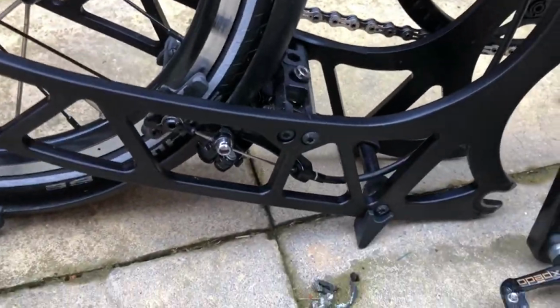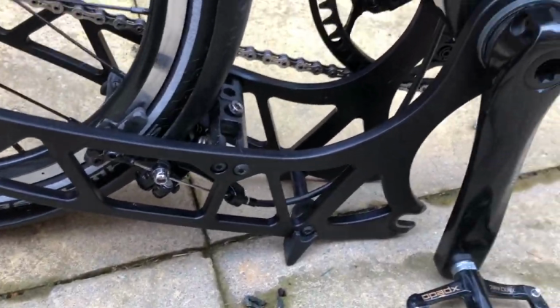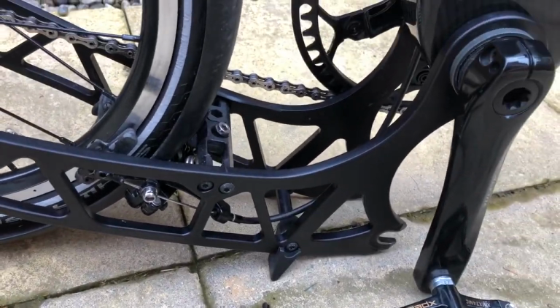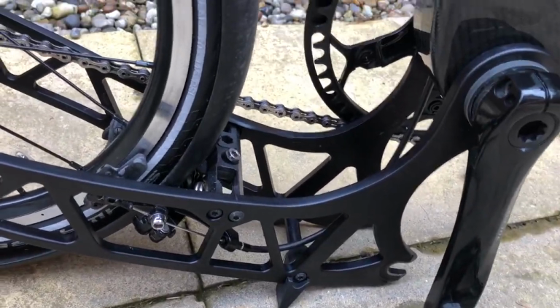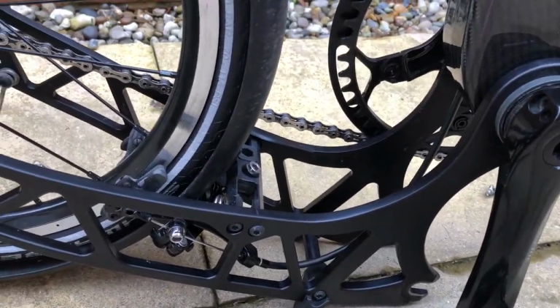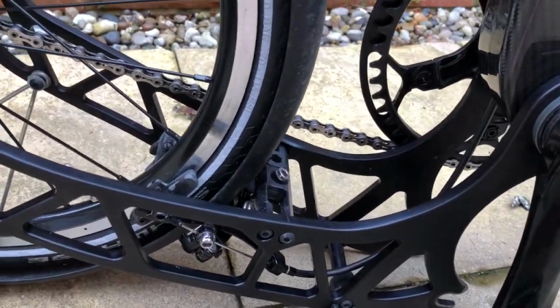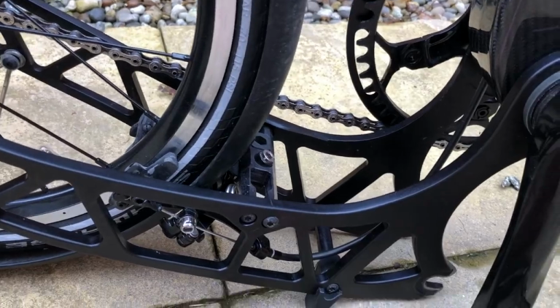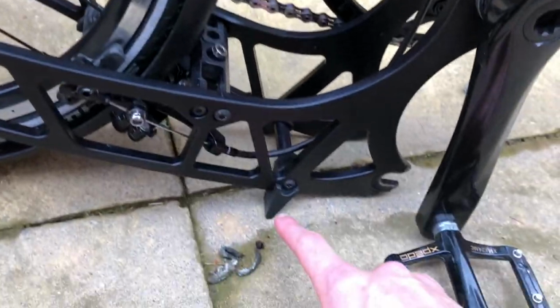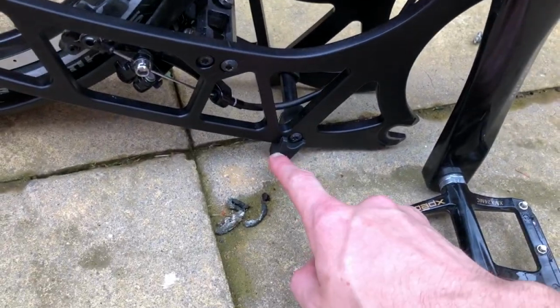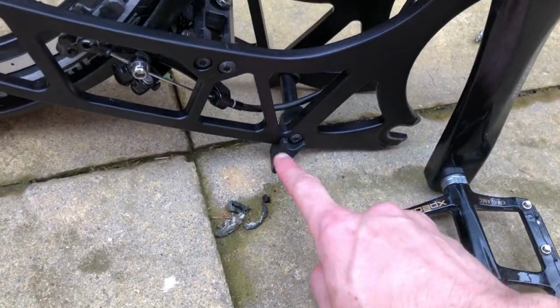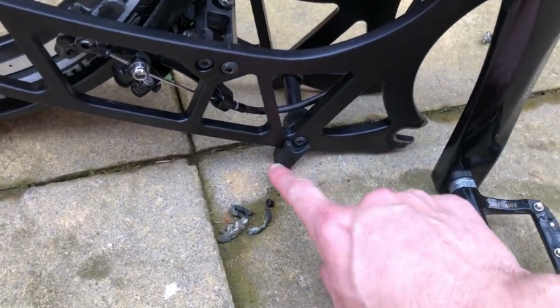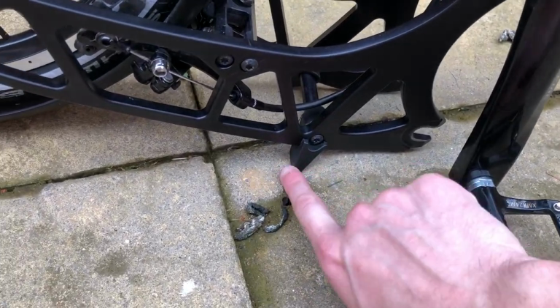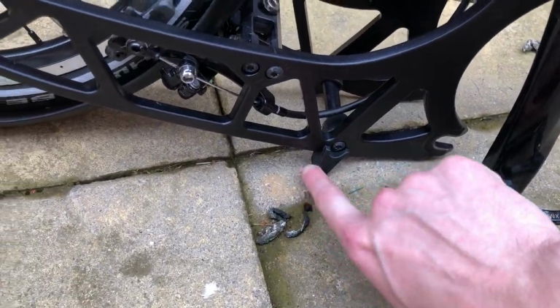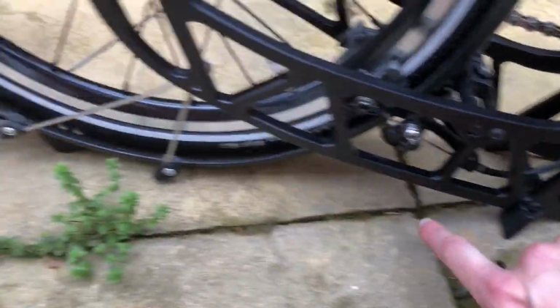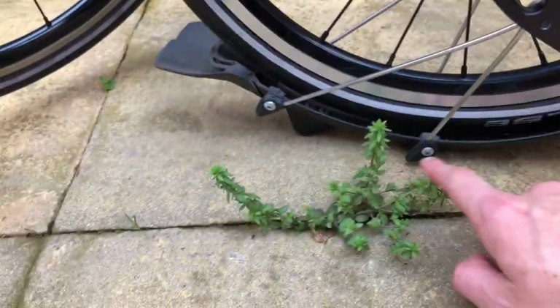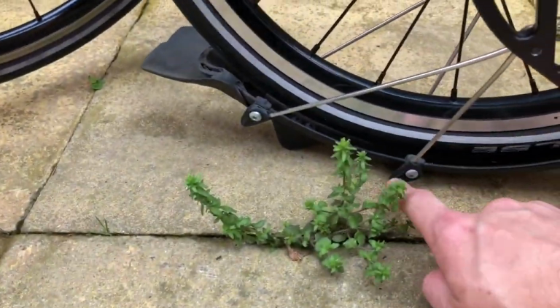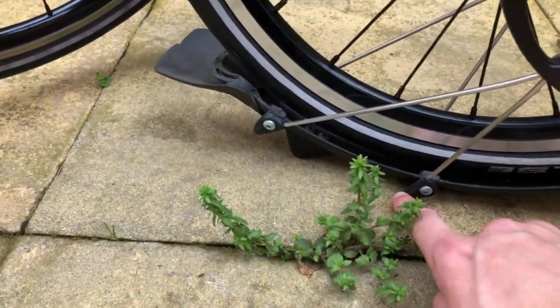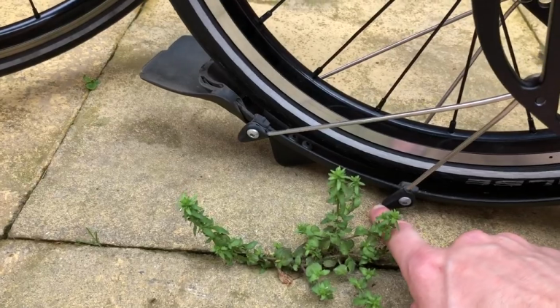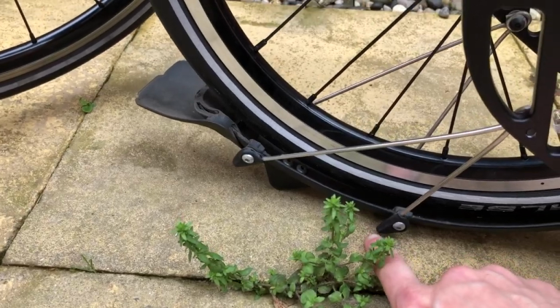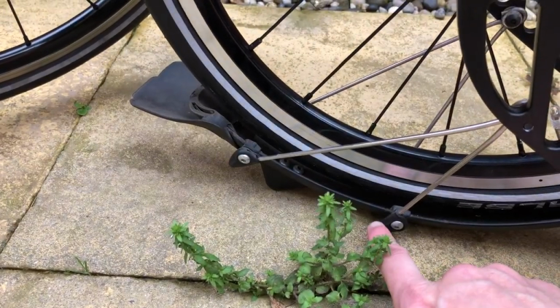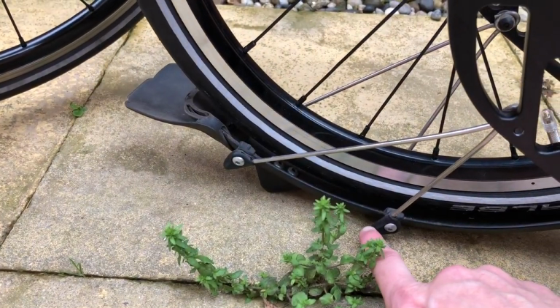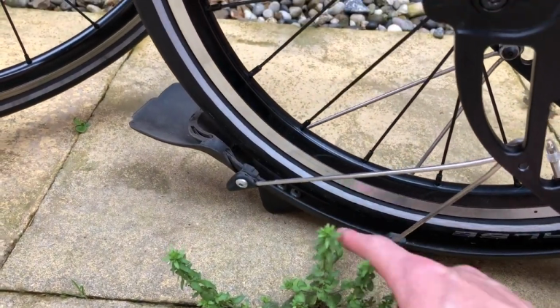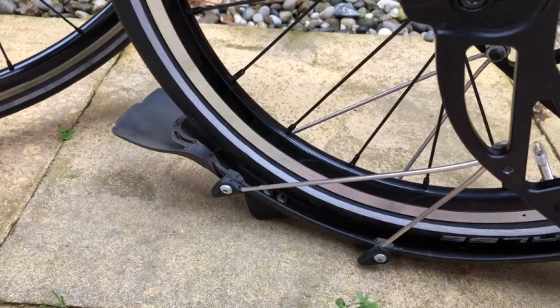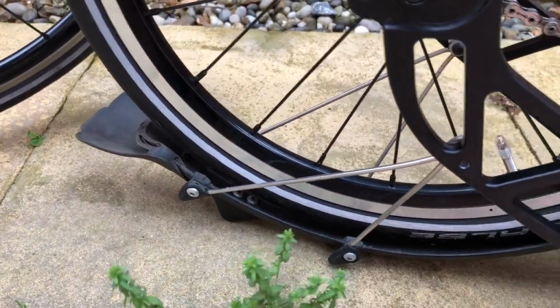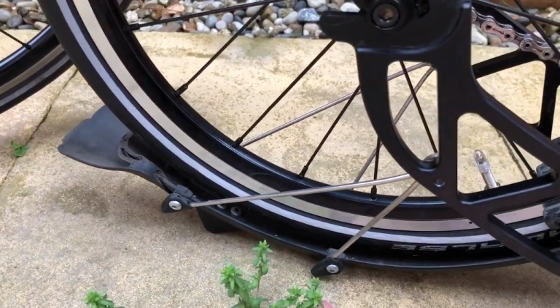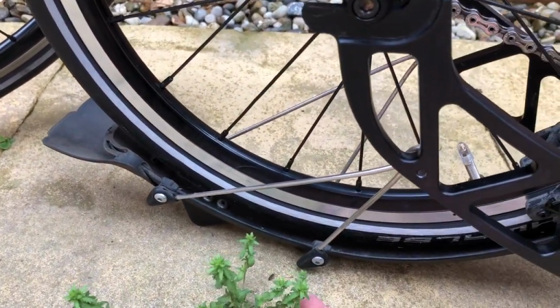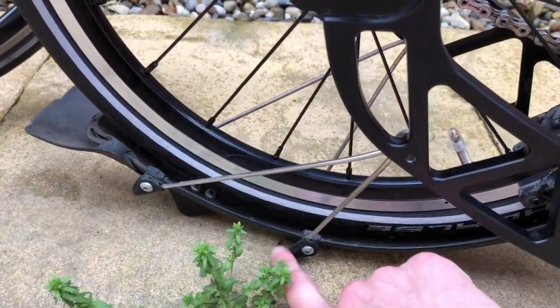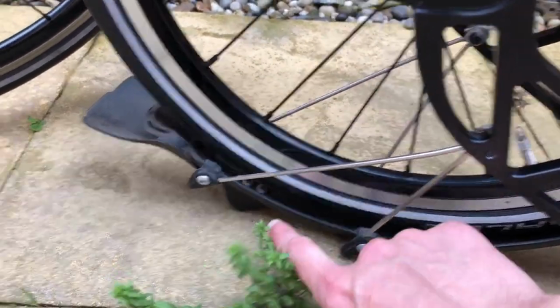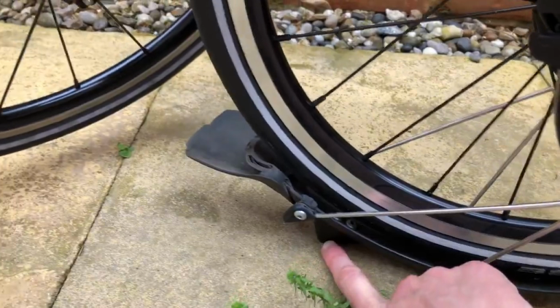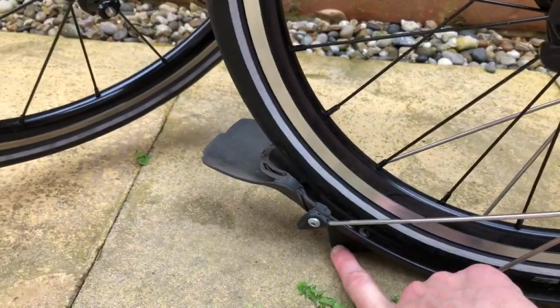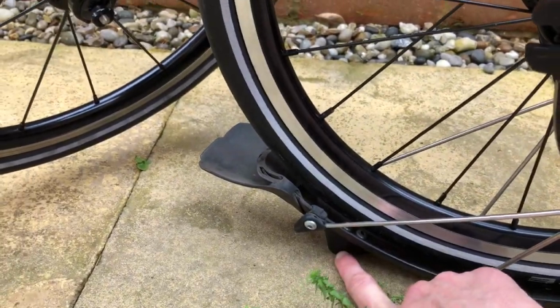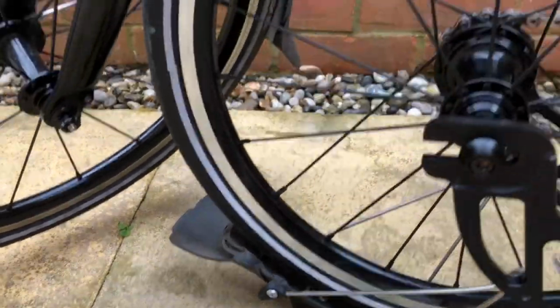One of the questions asked was about the feet. You can see that the bike rests on some 3D printed little feet at the bottom here, and there are some feet on the fender as well. Excuse the weeds there — so a couple of feet here and there's a bigger foot at the back.